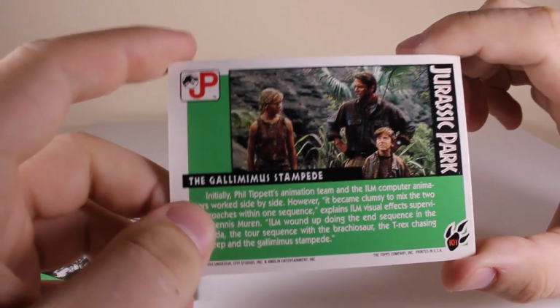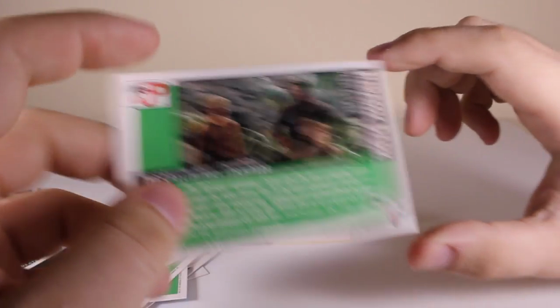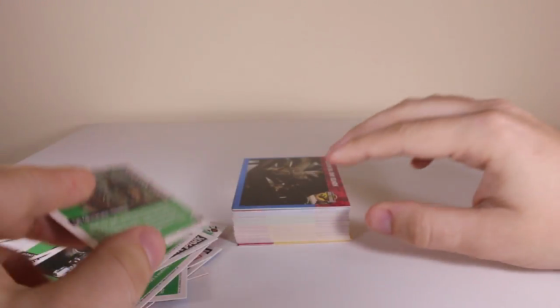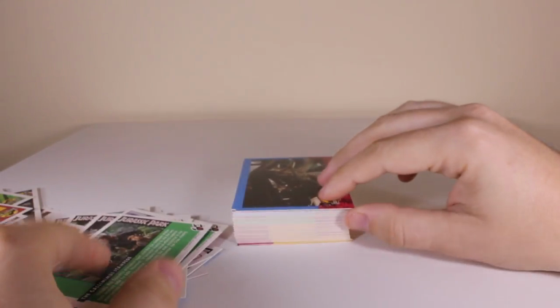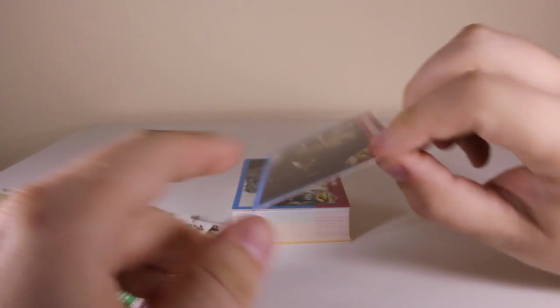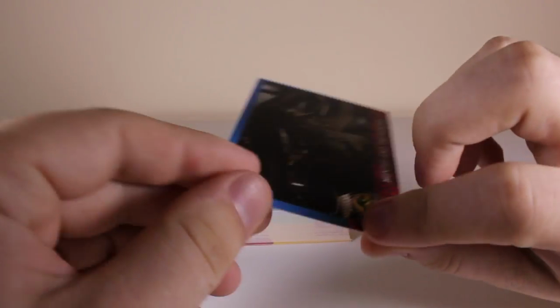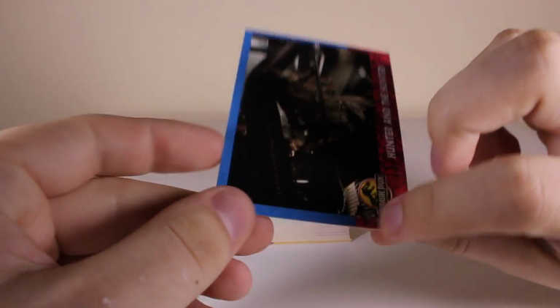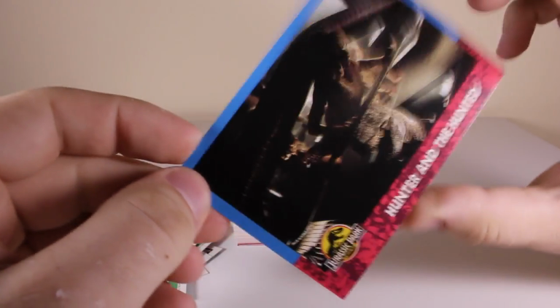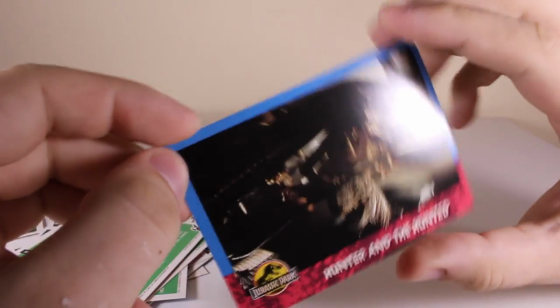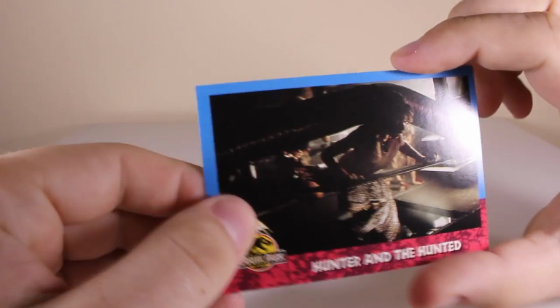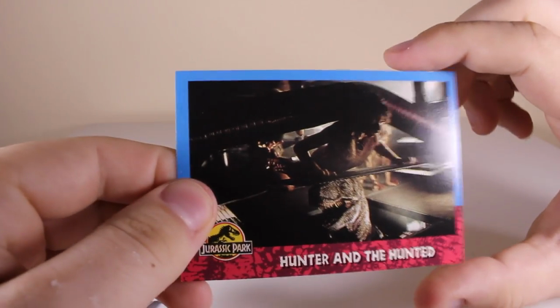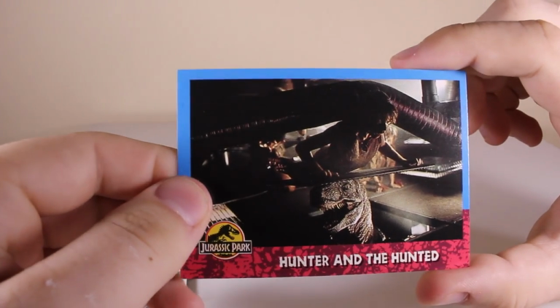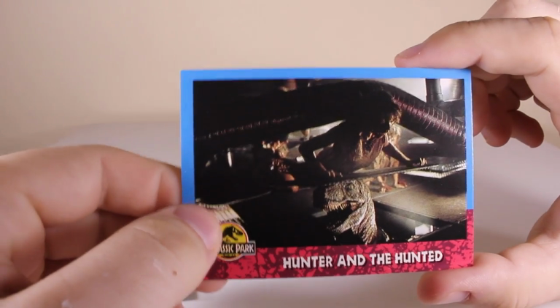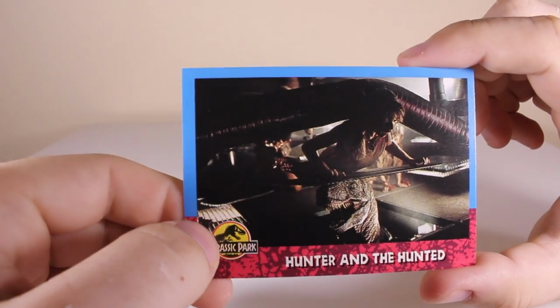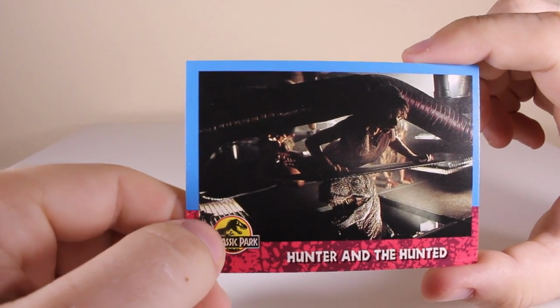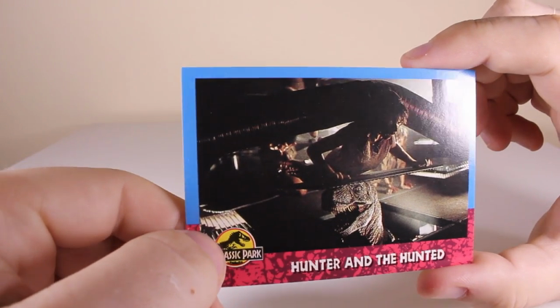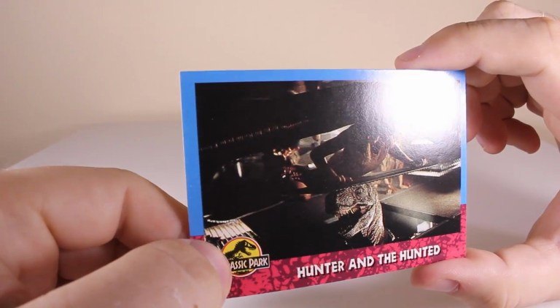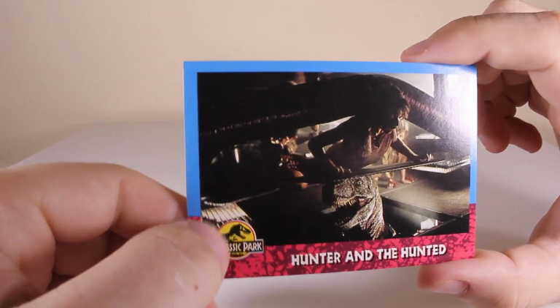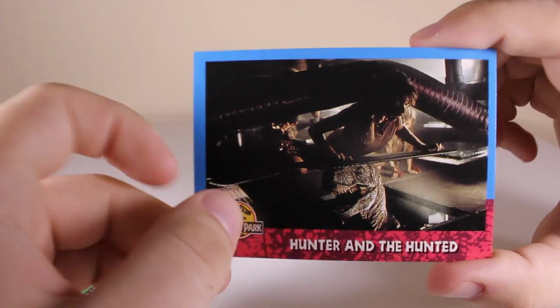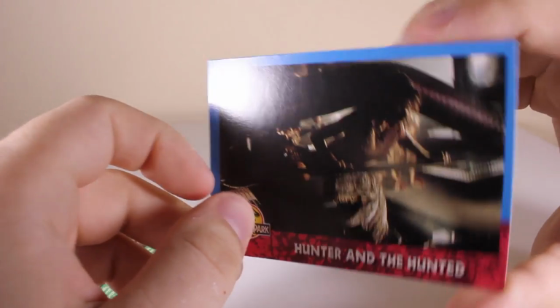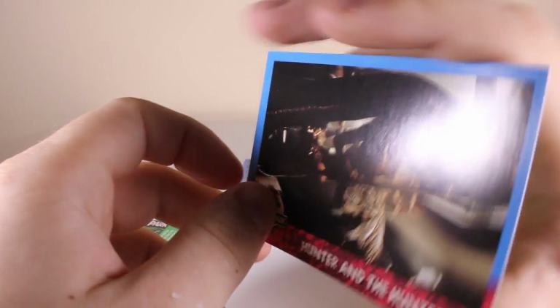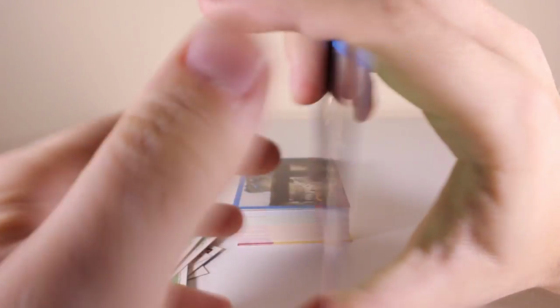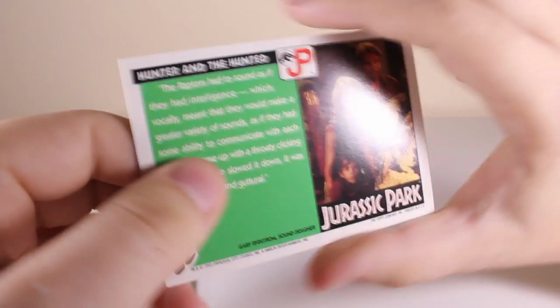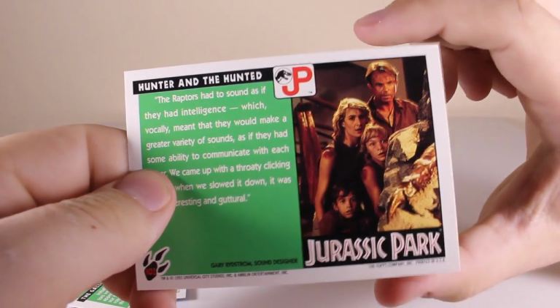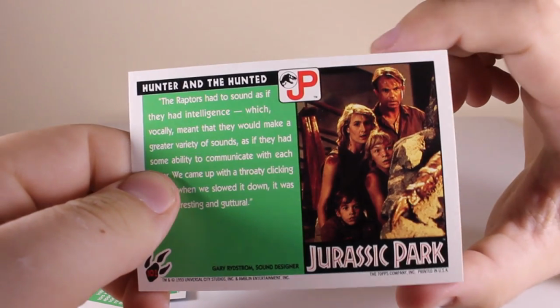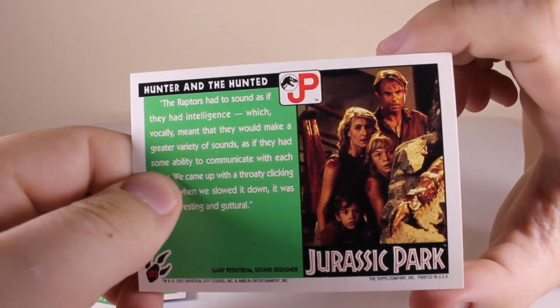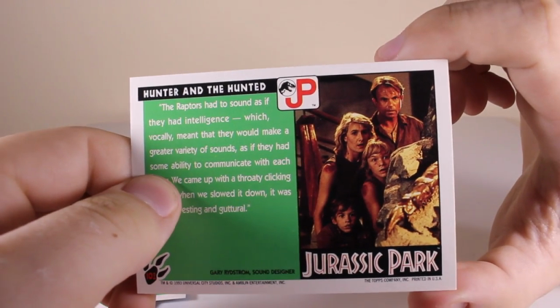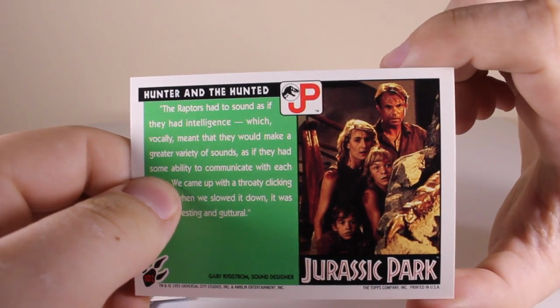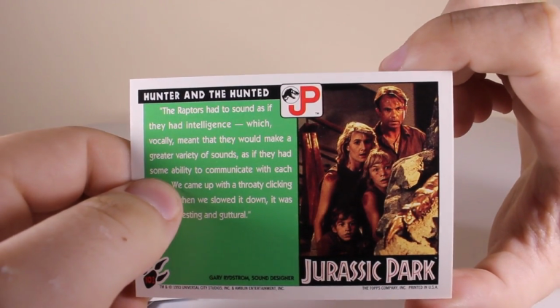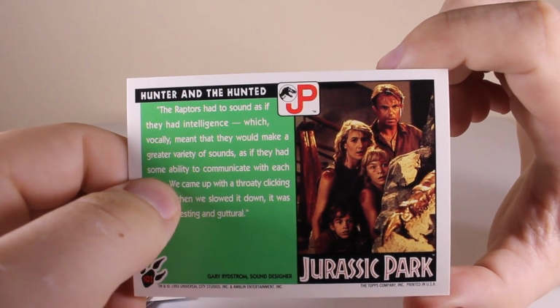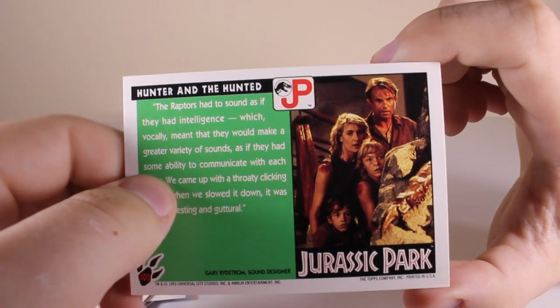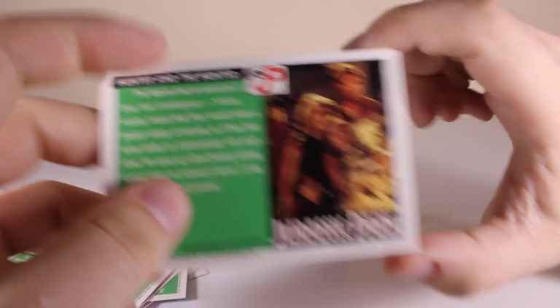The Gallimimus stampede - that's a very awesome picture from the movie. Then a picture of the three people together, 'Hunter and the Hunted' - another picture of the velociraptor coming from below, and that's a picture we've seen before too.